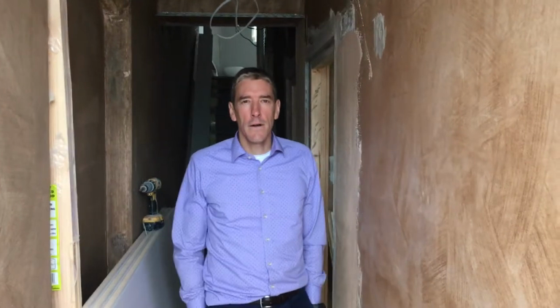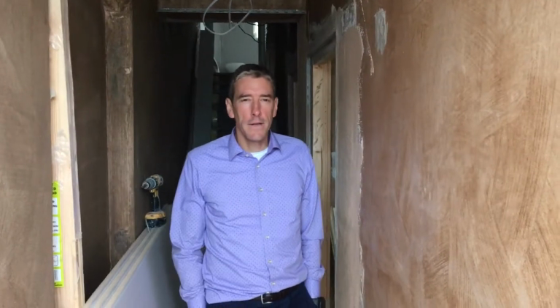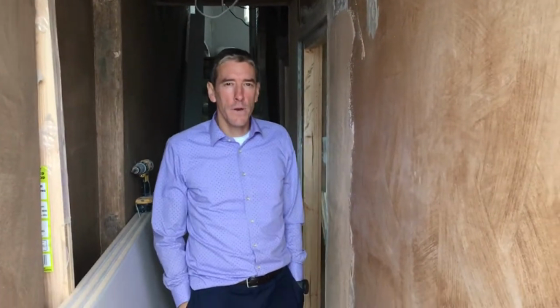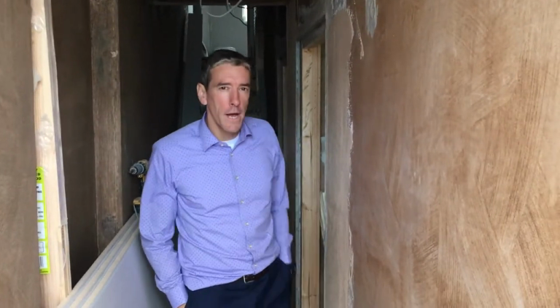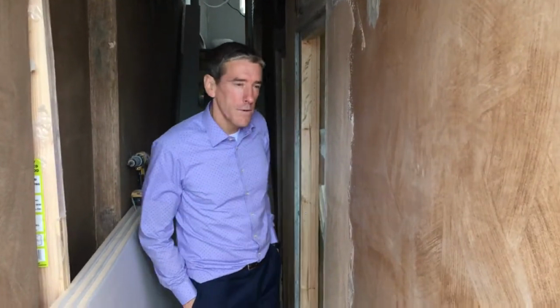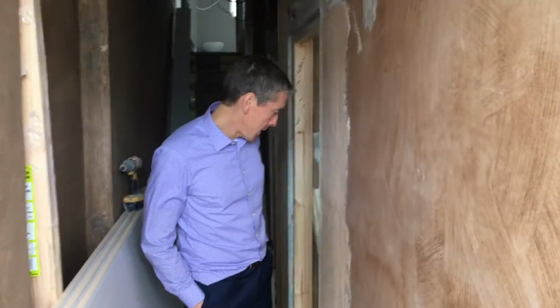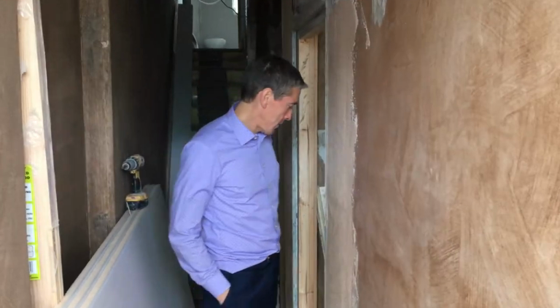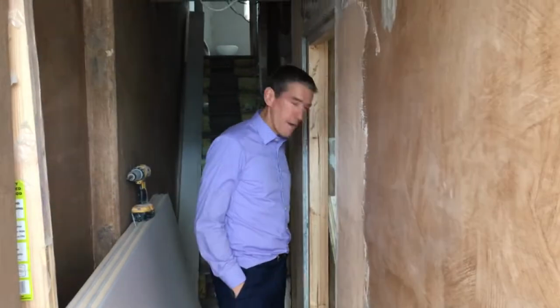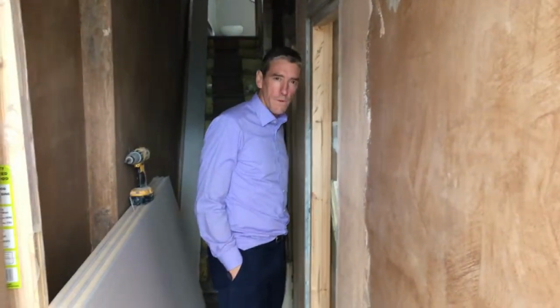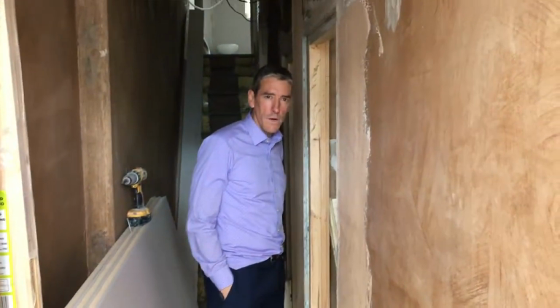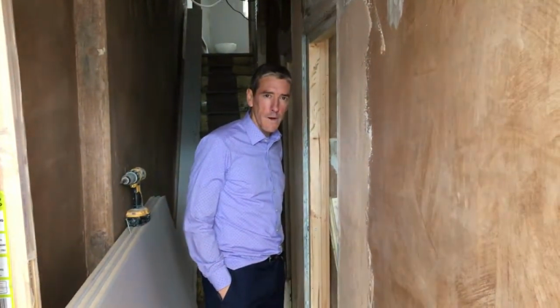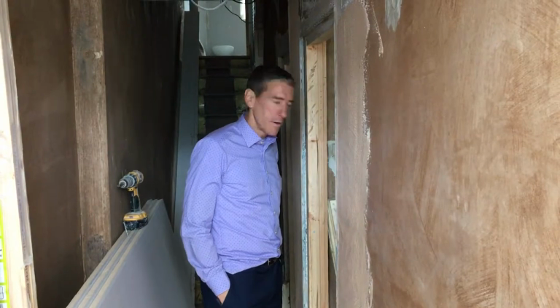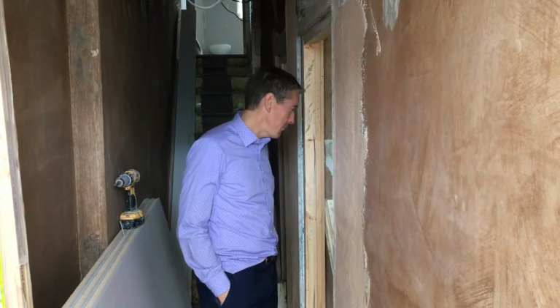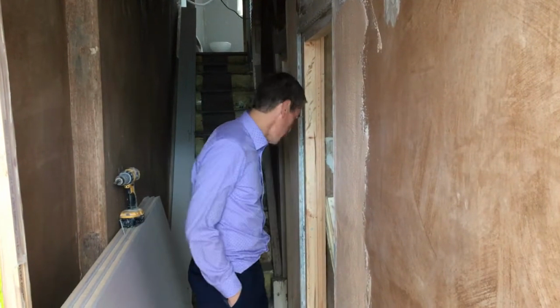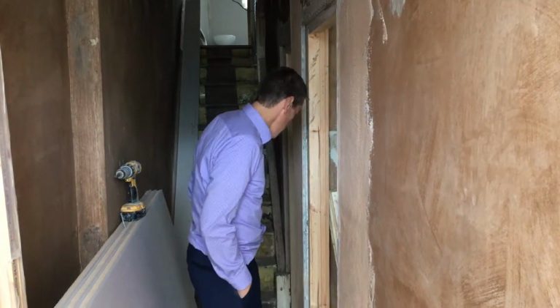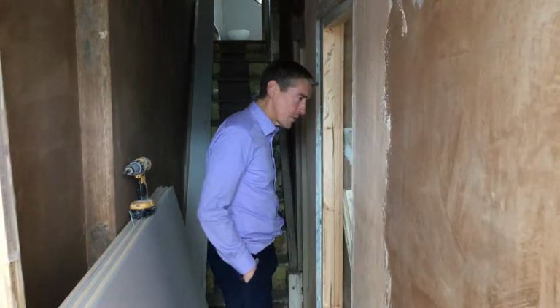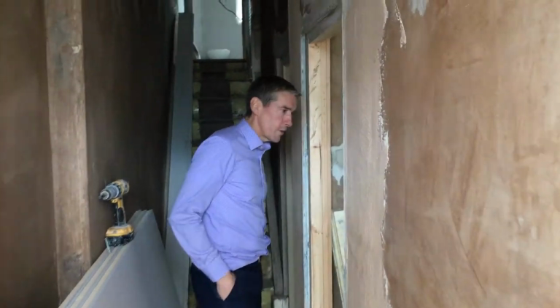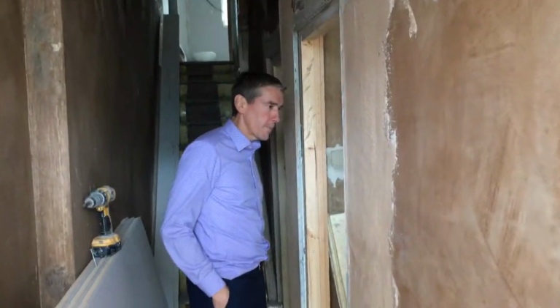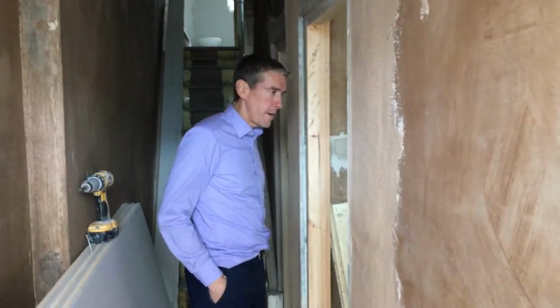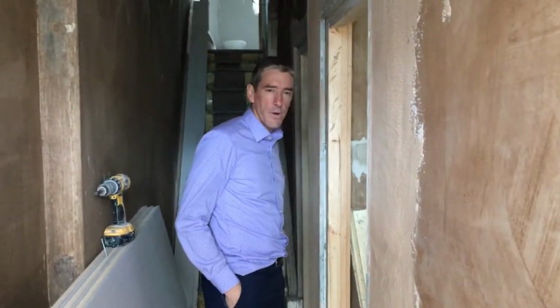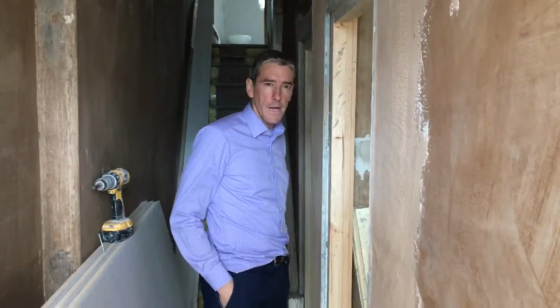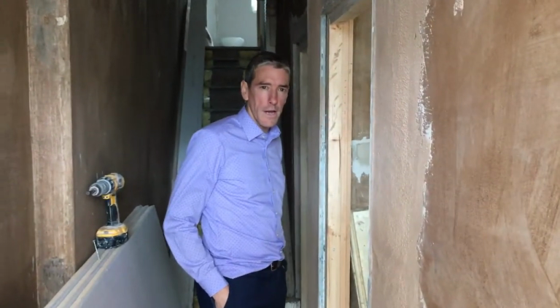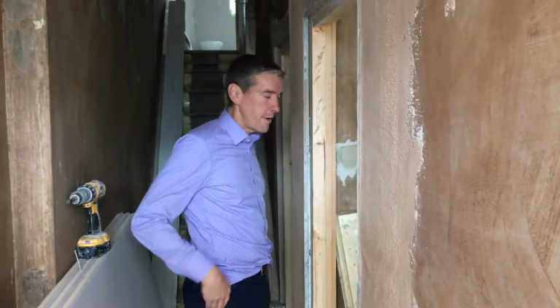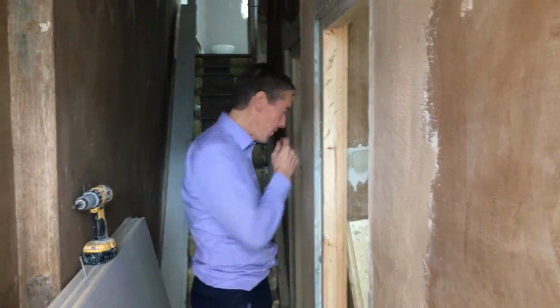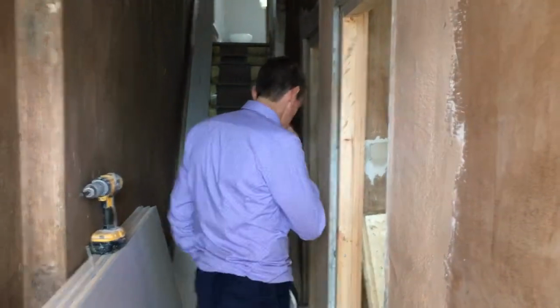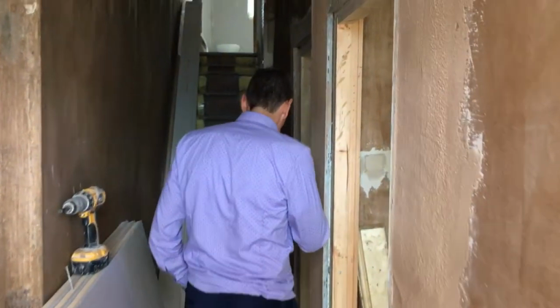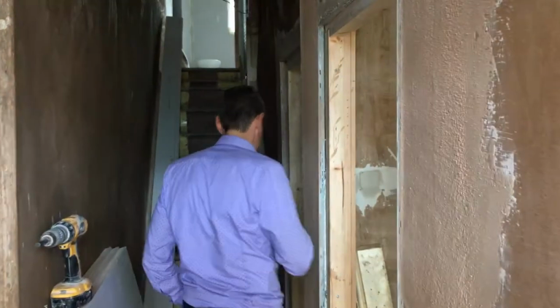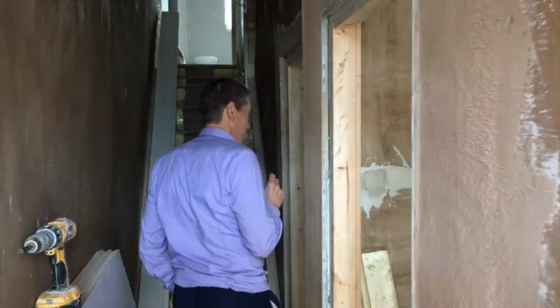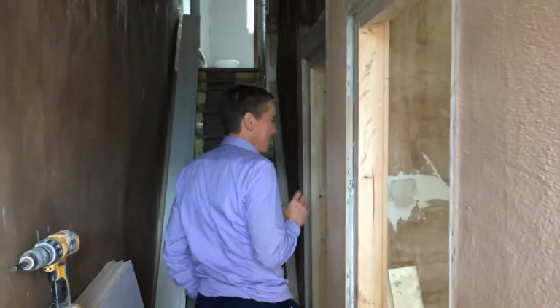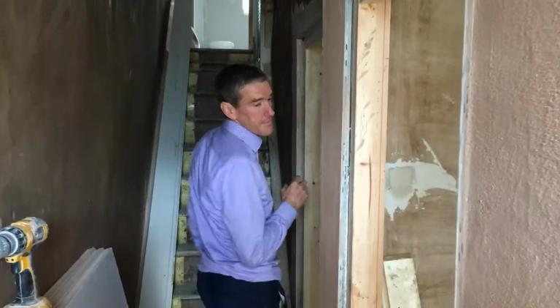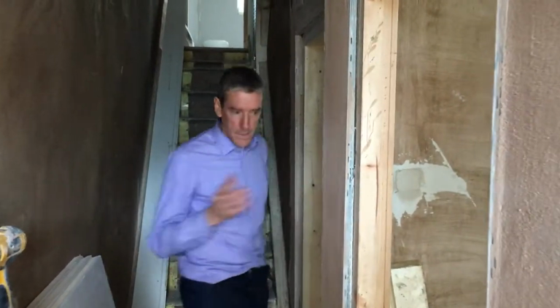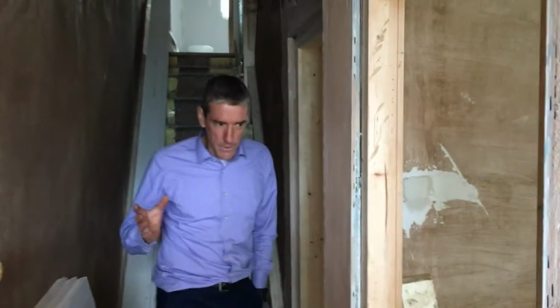Alright, so here we are on site on the ground floor of our current project. I'm going to talk to you about some of the damp proofing, chimney removal and kitchen fitting that we're doing.